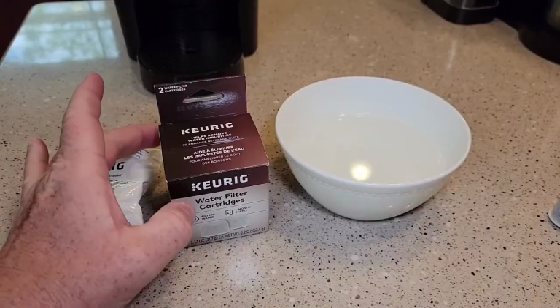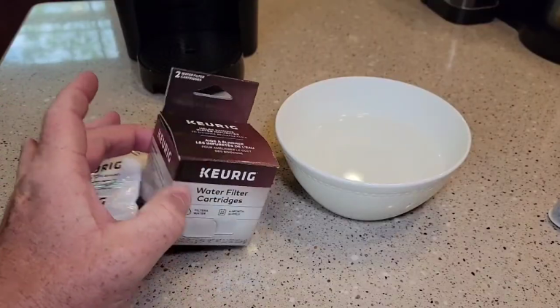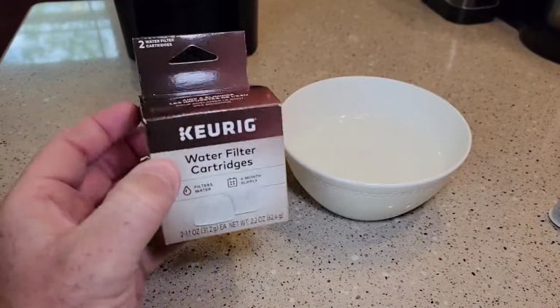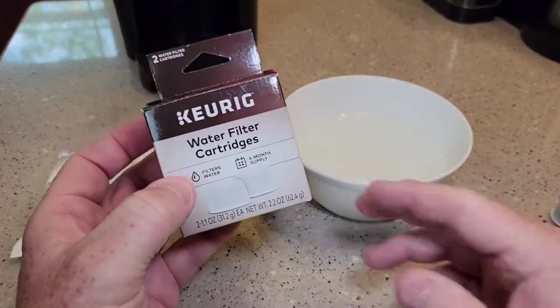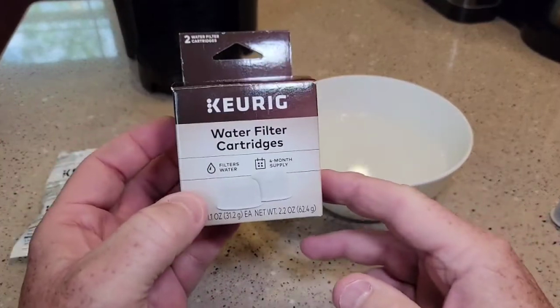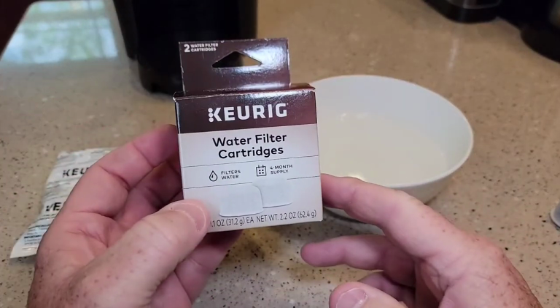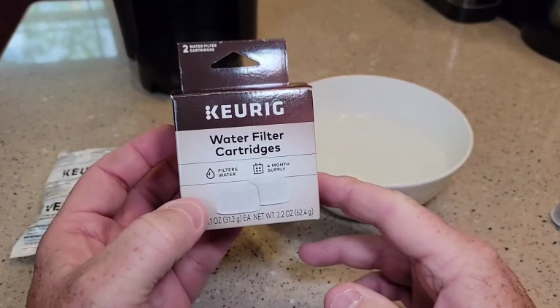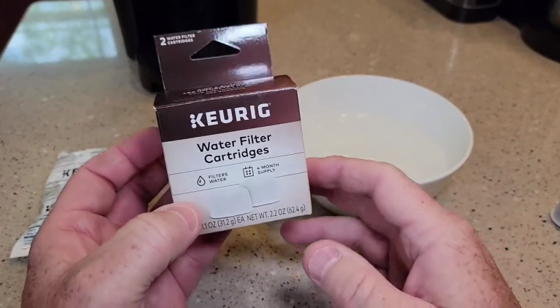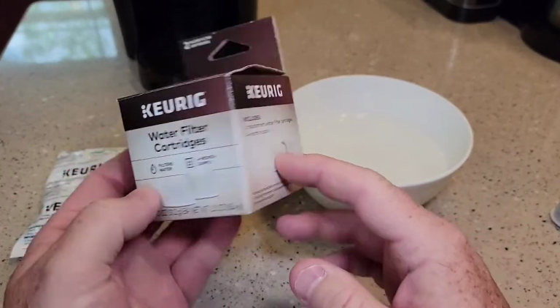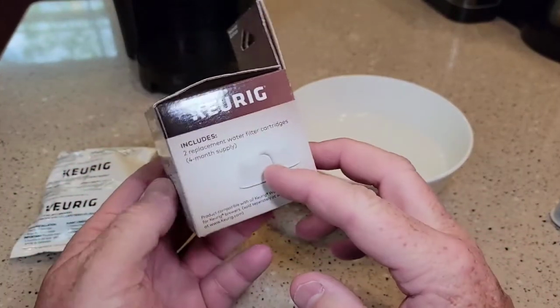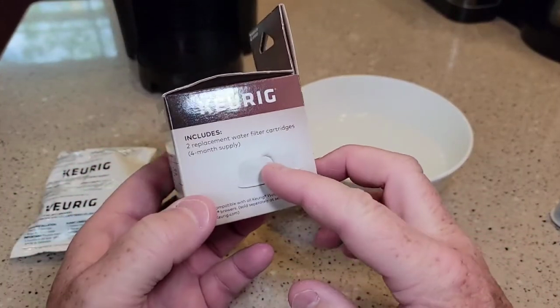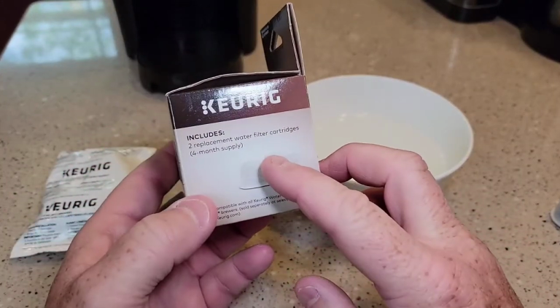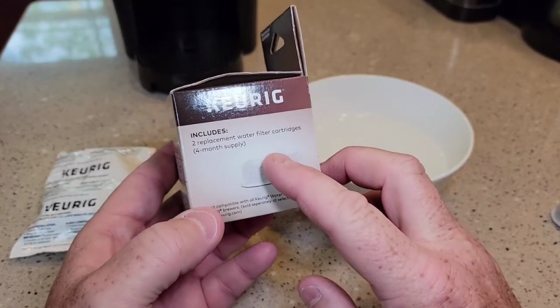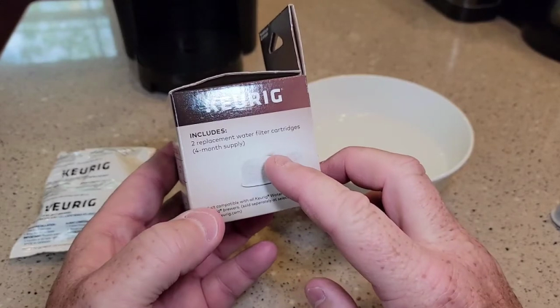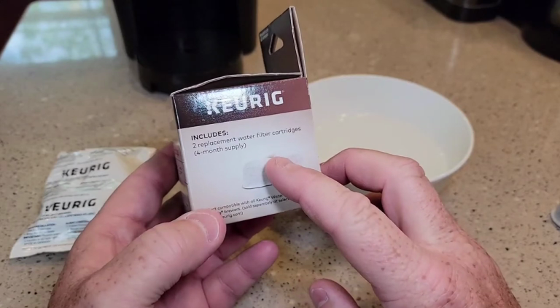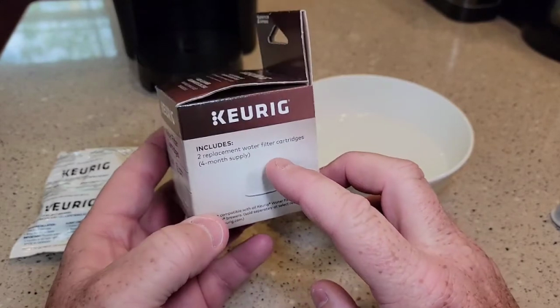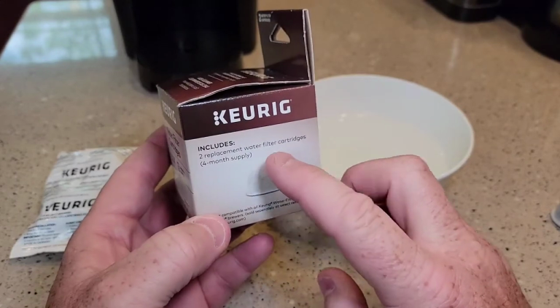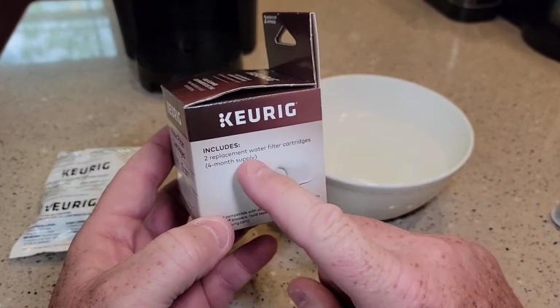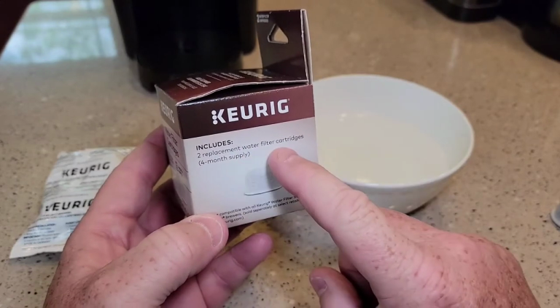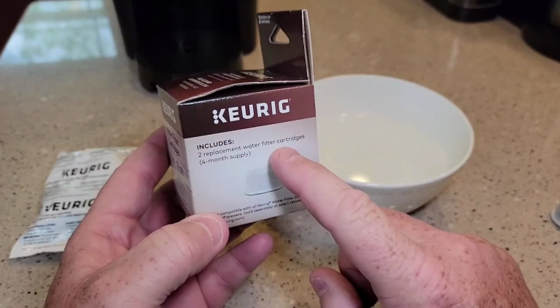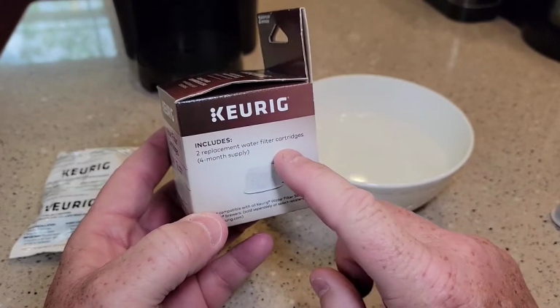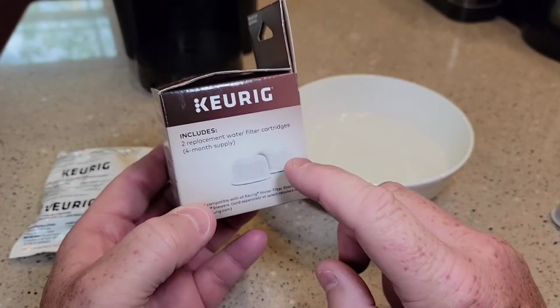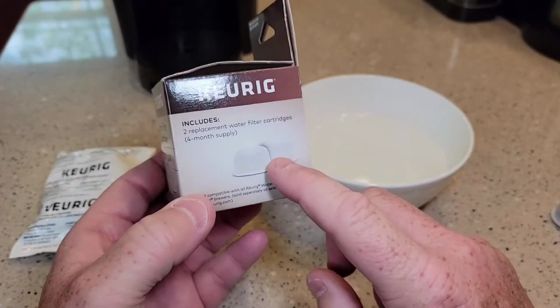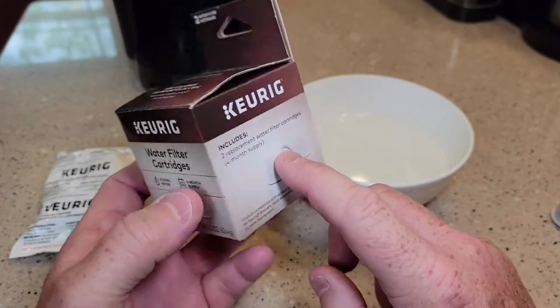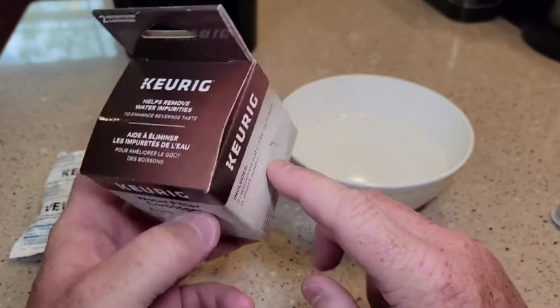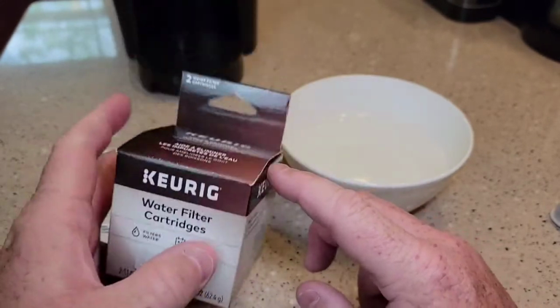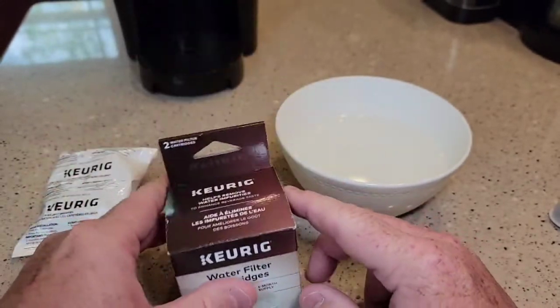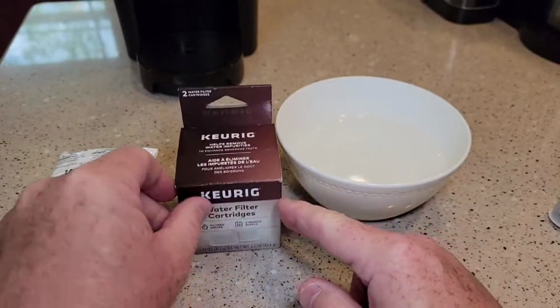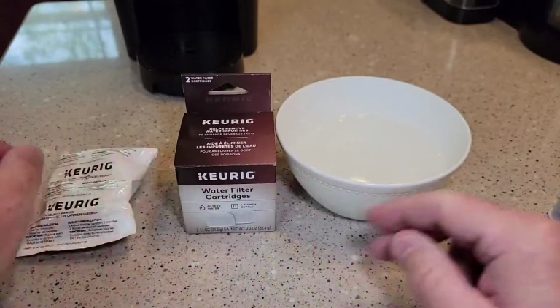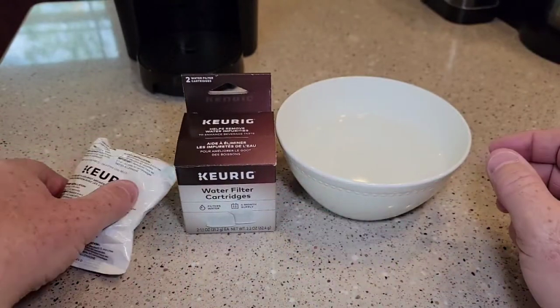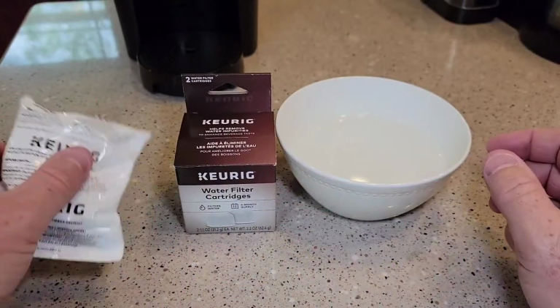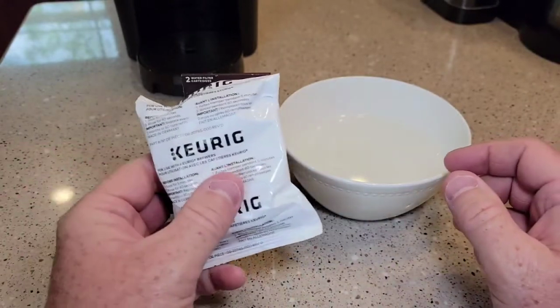You can buy extra water filters — they come in a package of two. You're supposed to replace them every two months, so a package will last four months. They come individually wrapped.